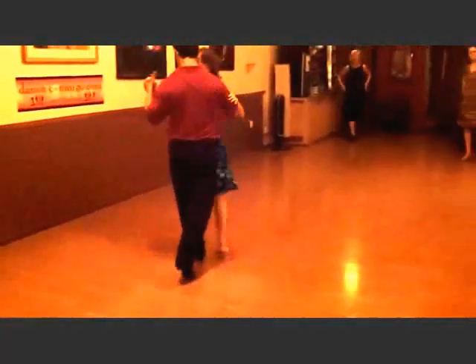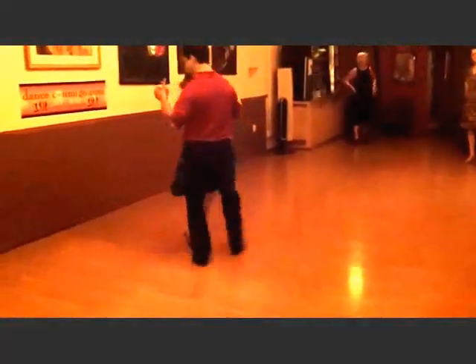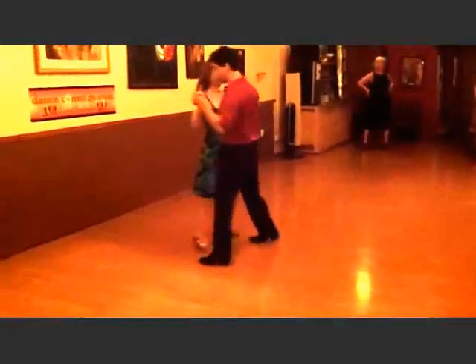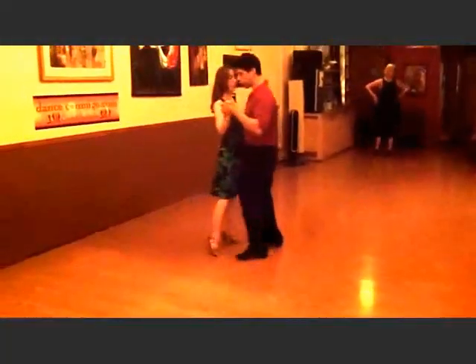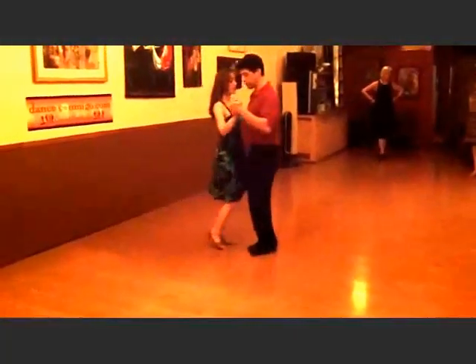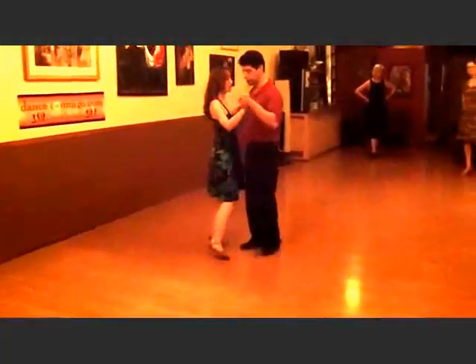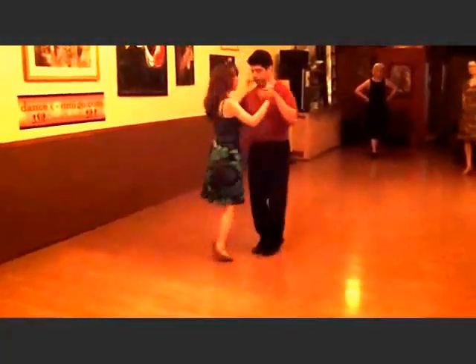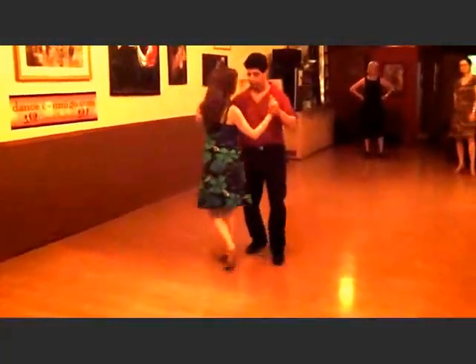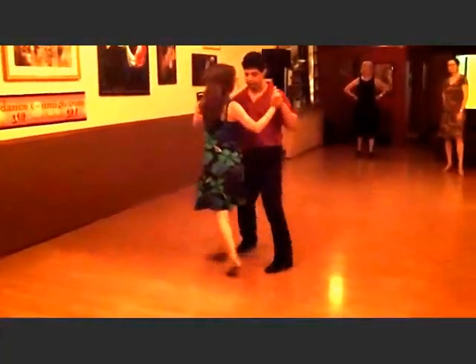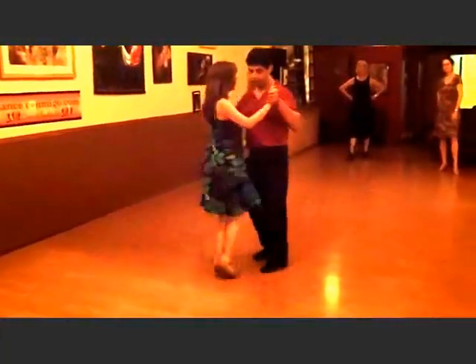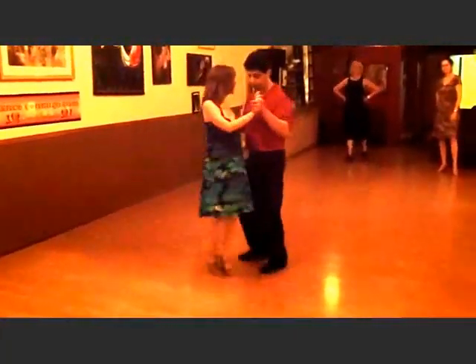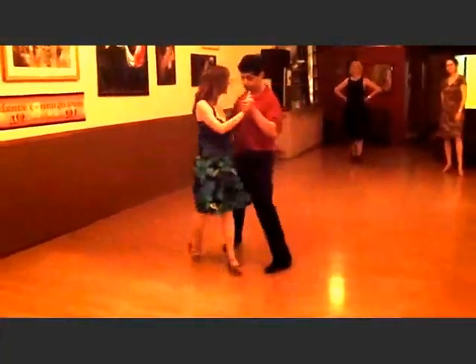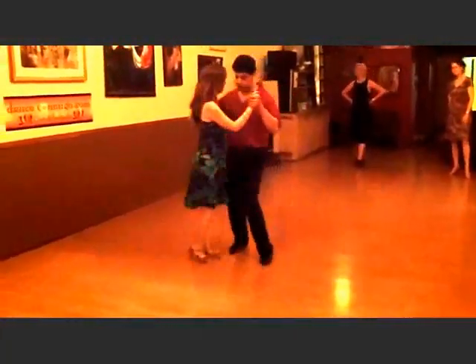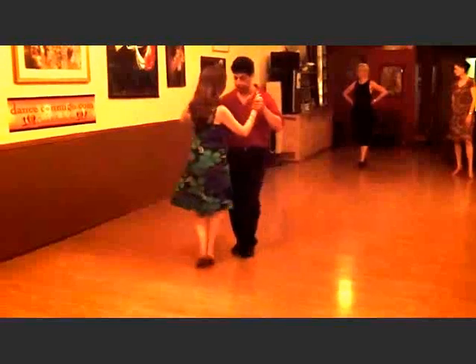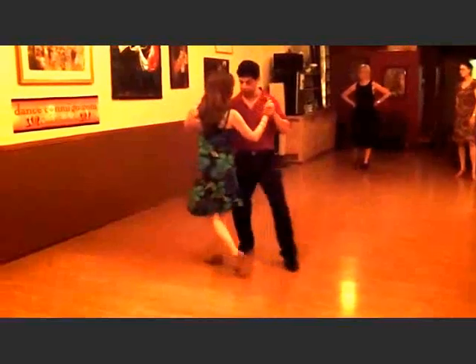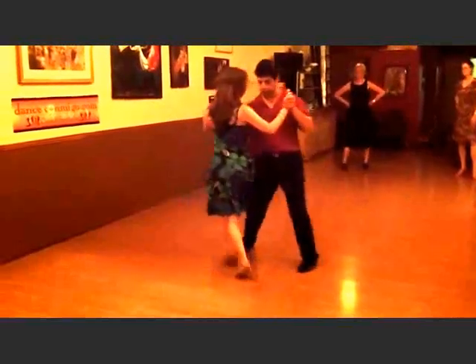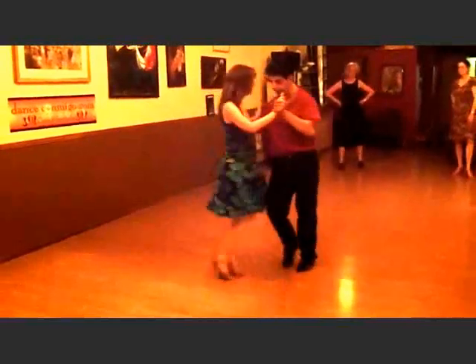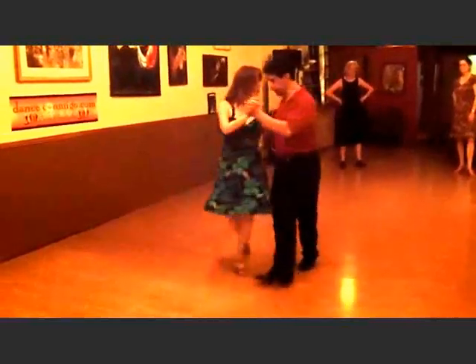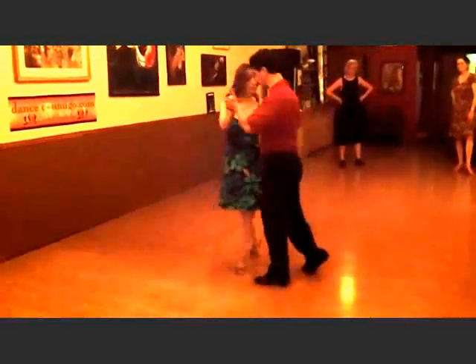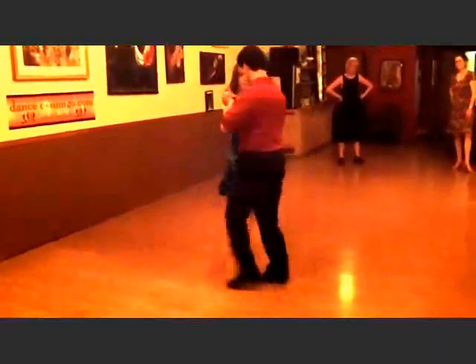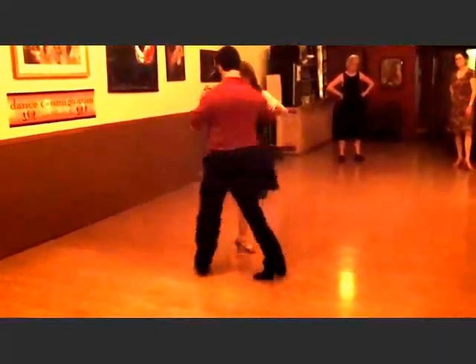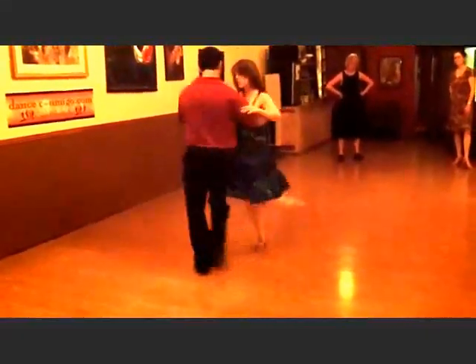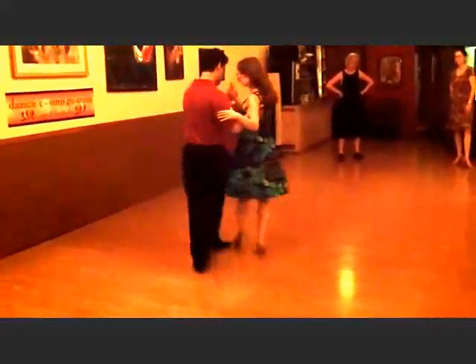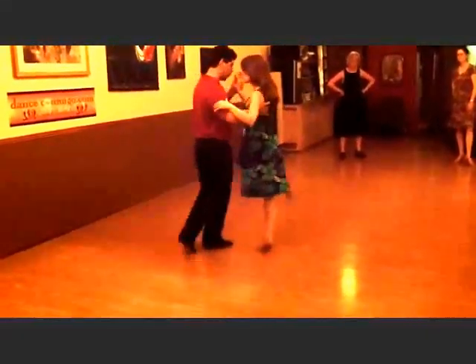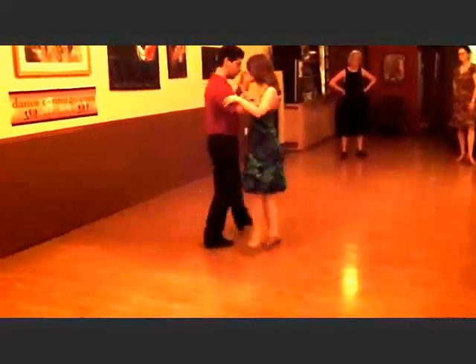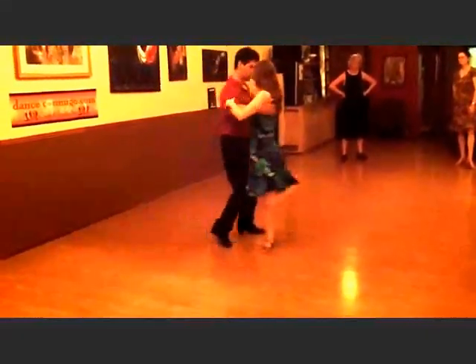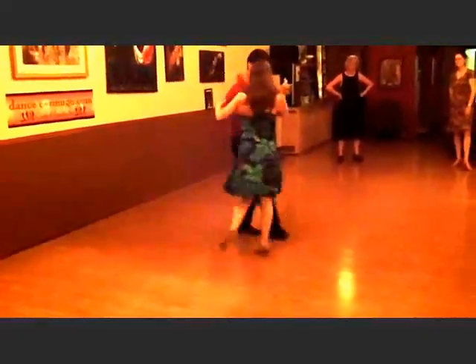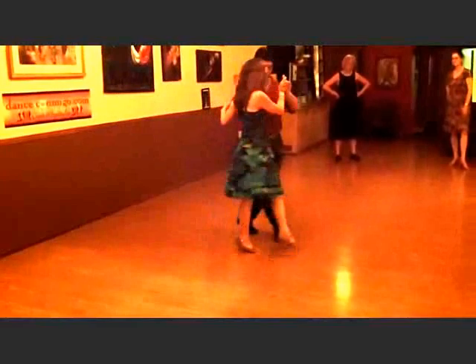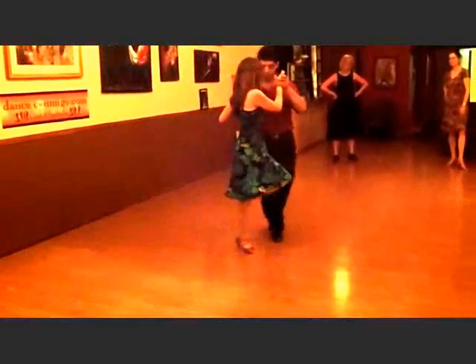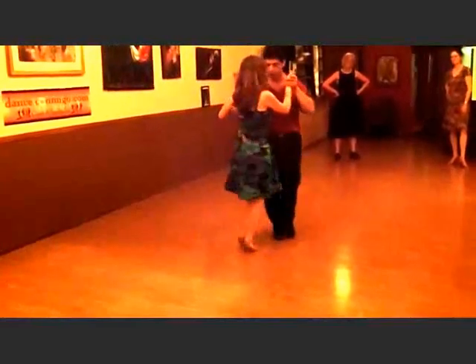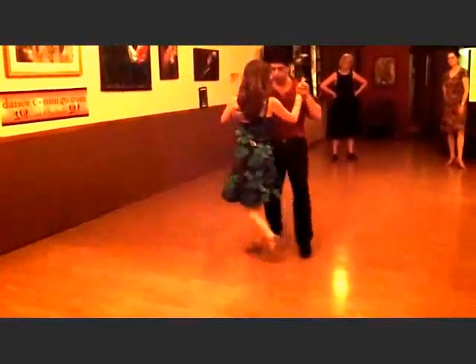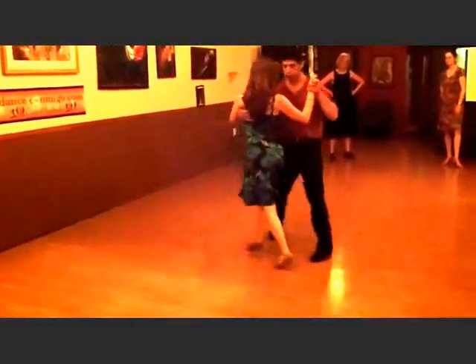One more time — here is an easy step outside partner, then bolleo, bolleo, bolleo, bolleo, bolleo, back ocho, back ocho.